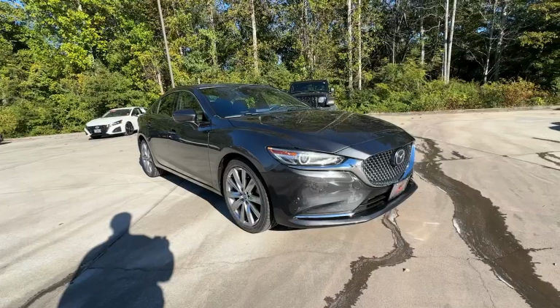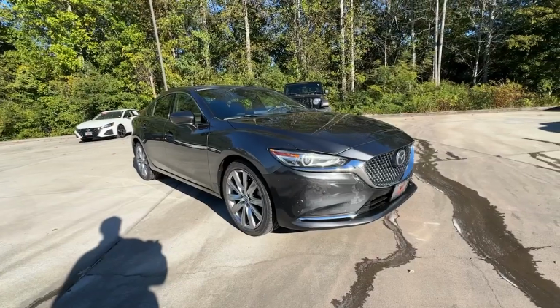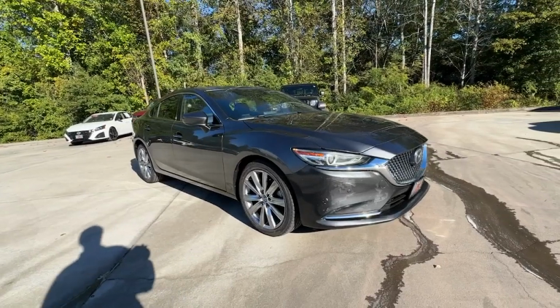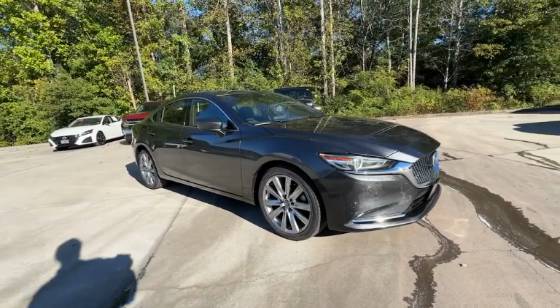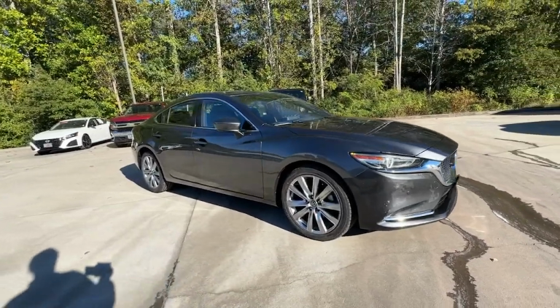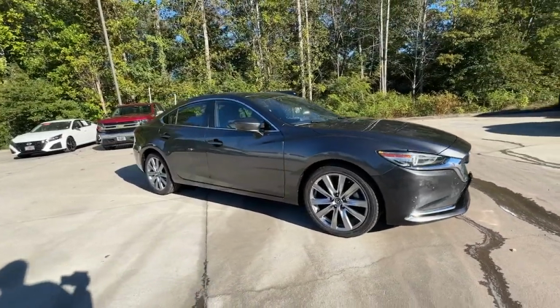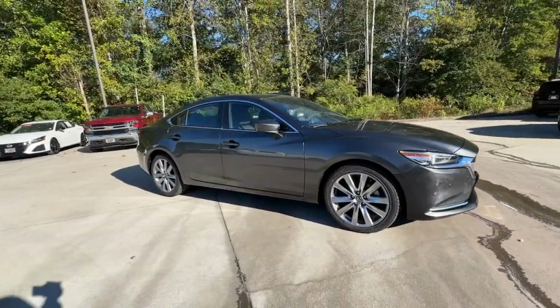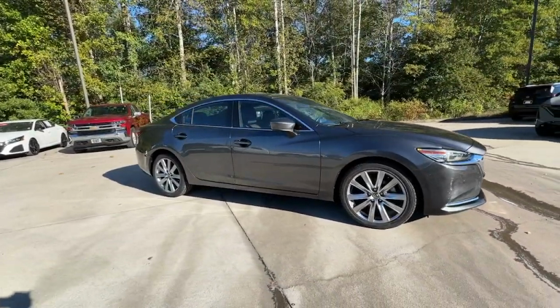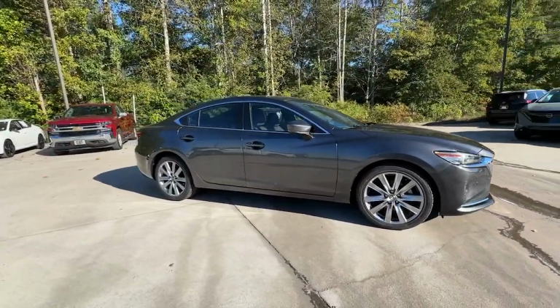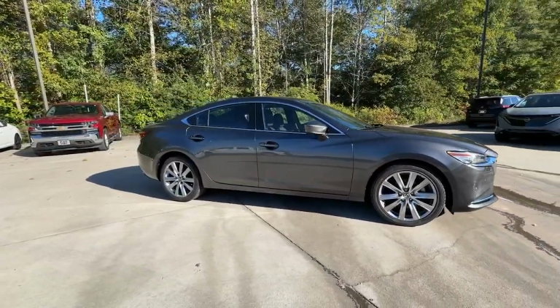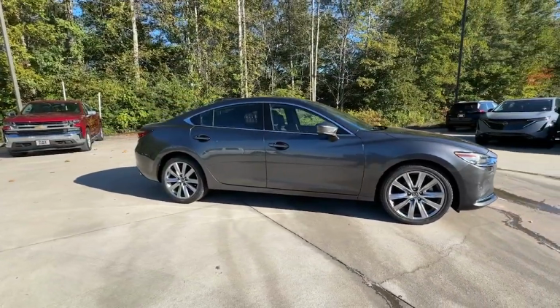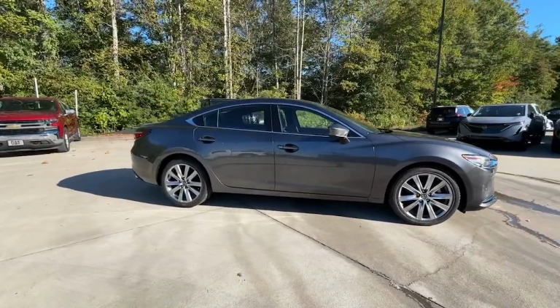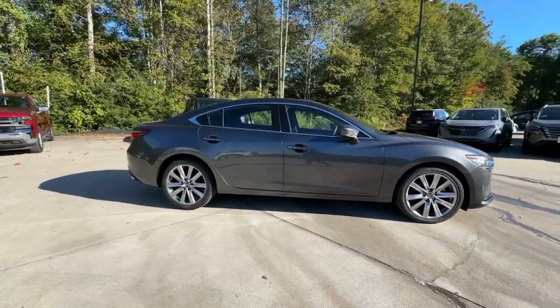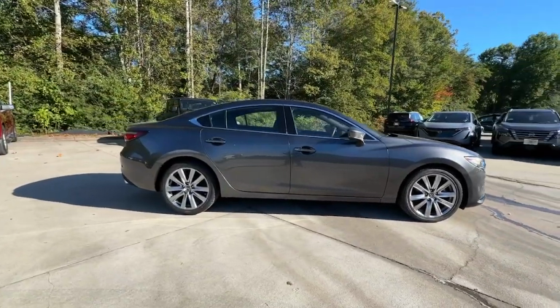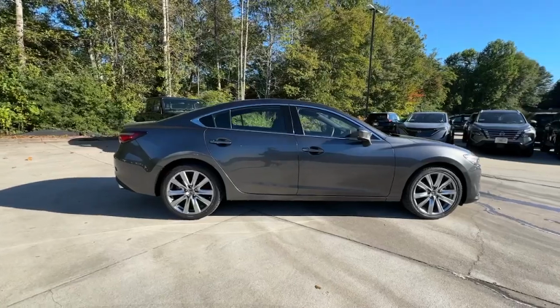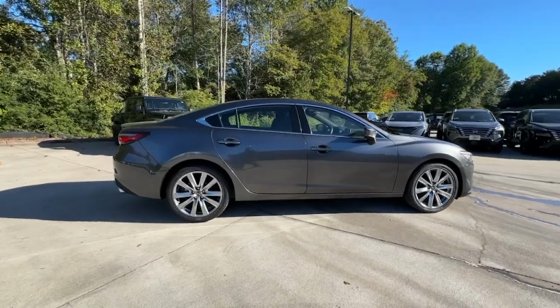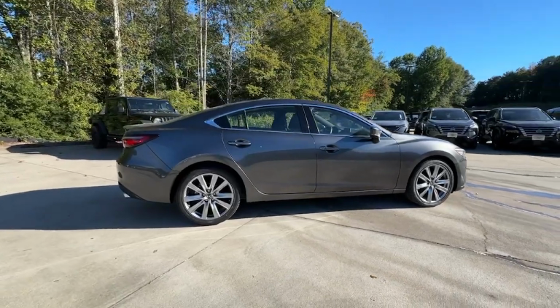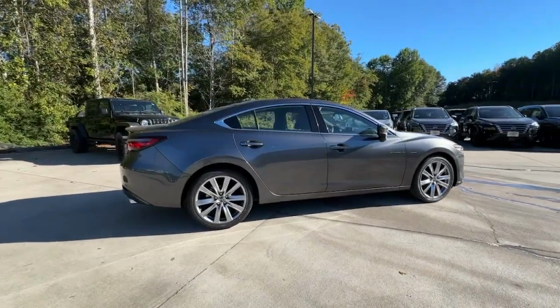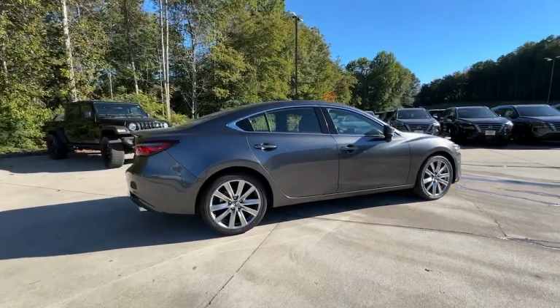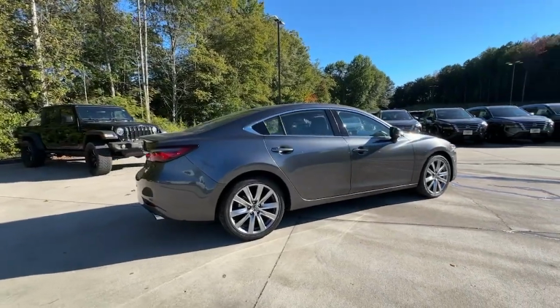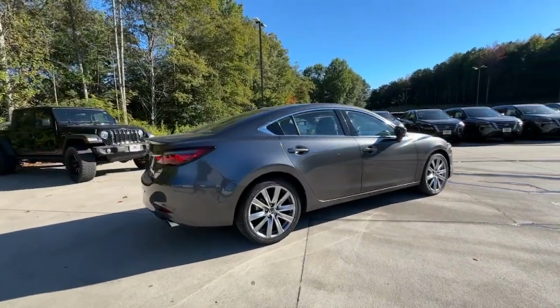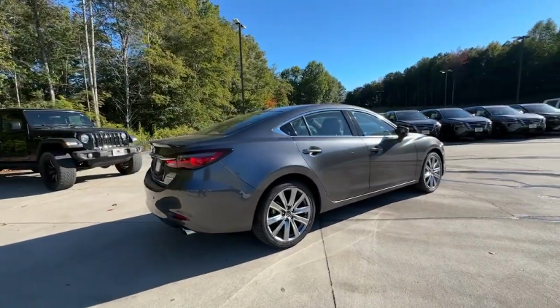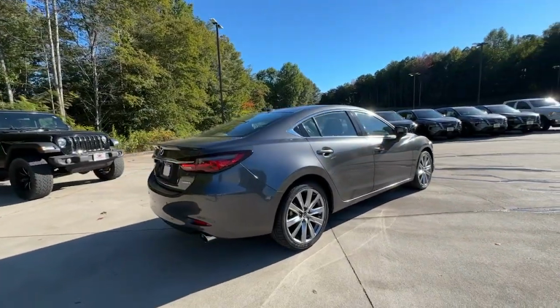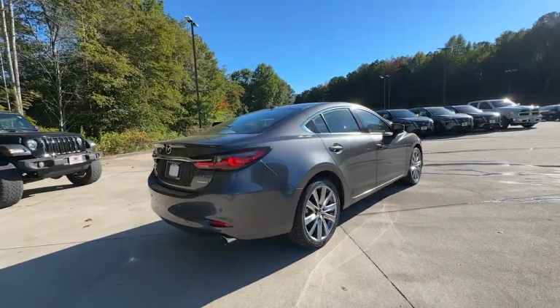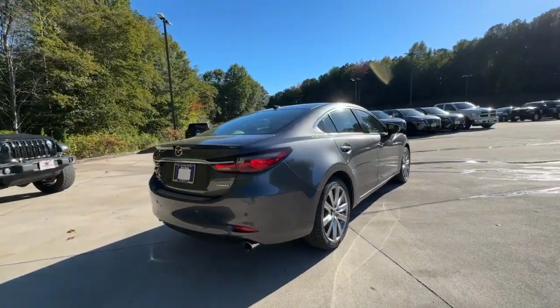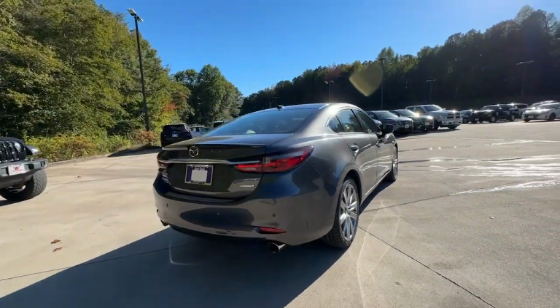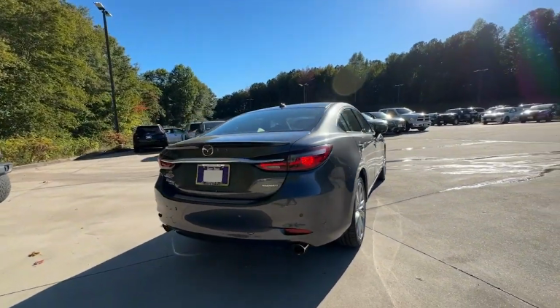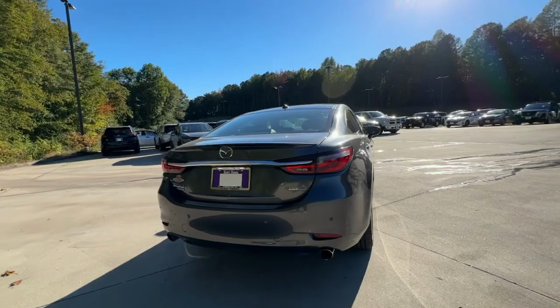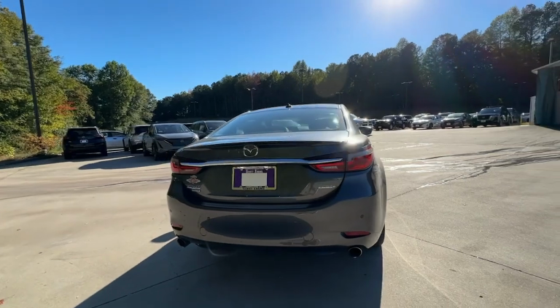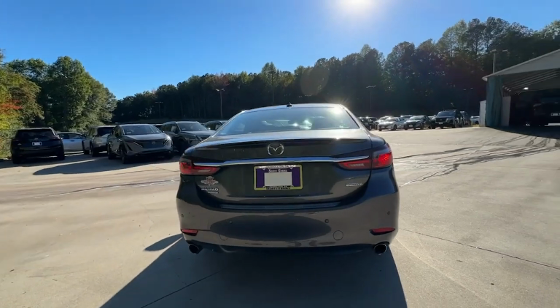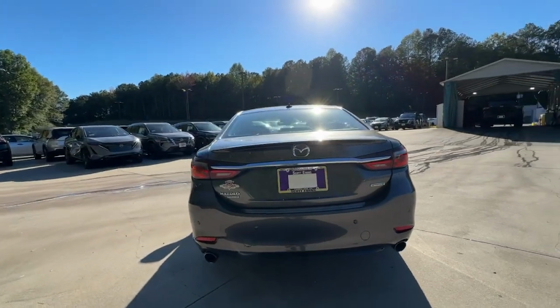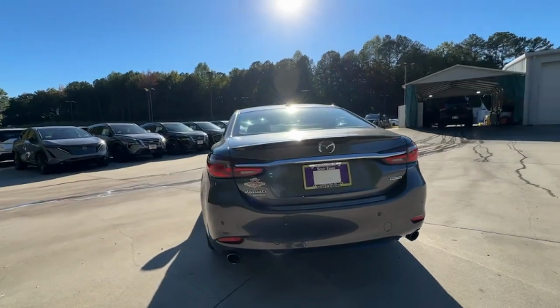Get acquainted with the 2020 Mazda Mazda 6. This vehicle is an outstanding buy with fewer than 70,000 miles on the odometer. Take a closer look at this athletic Mazda 6.